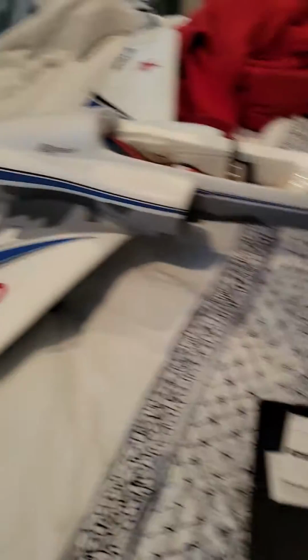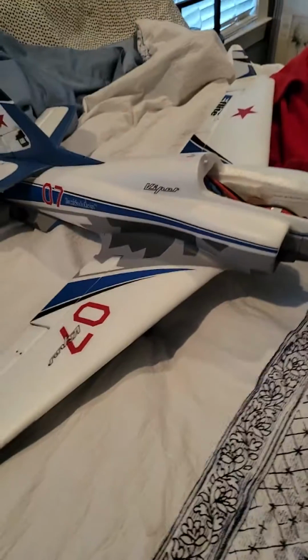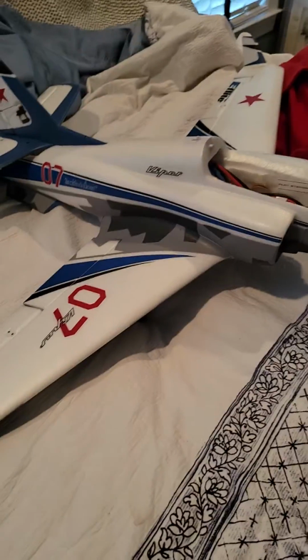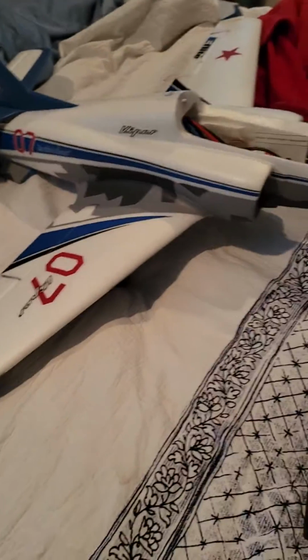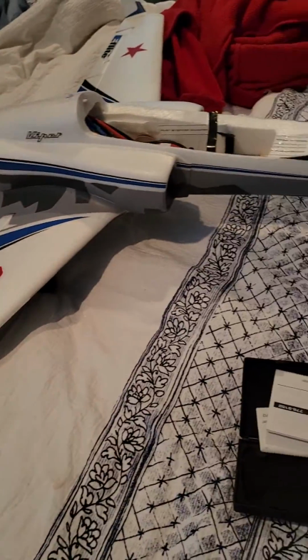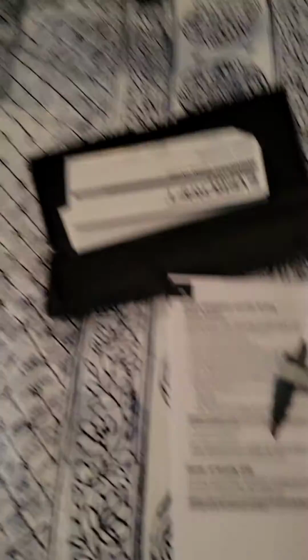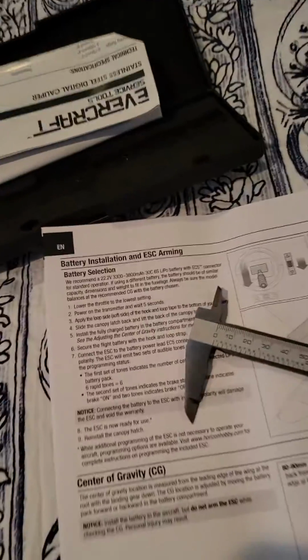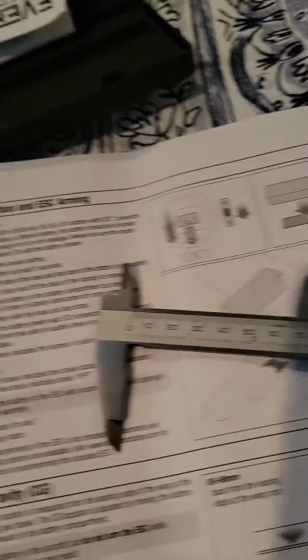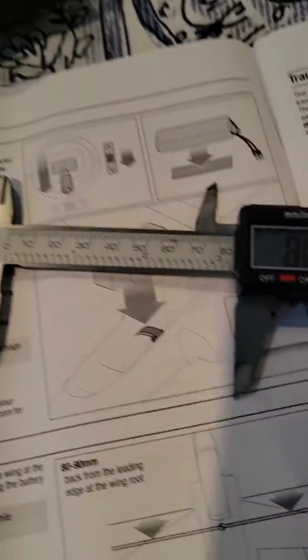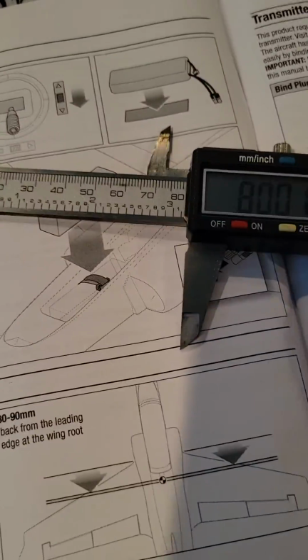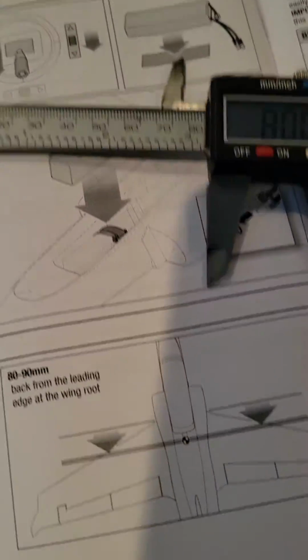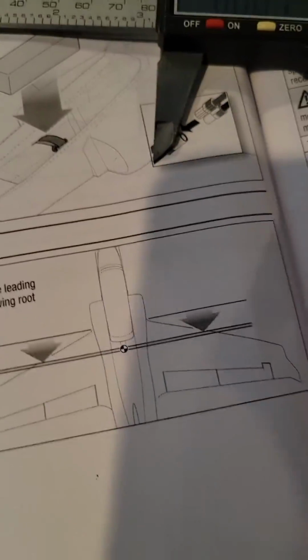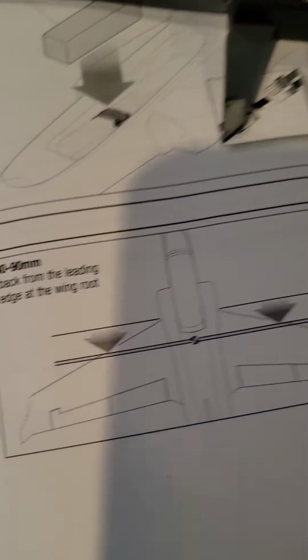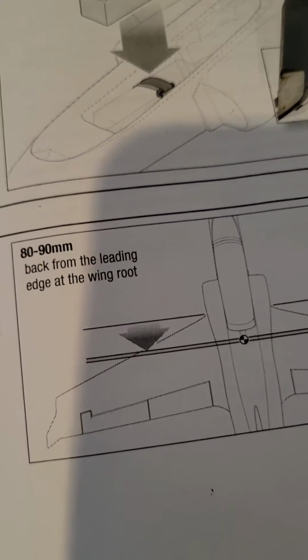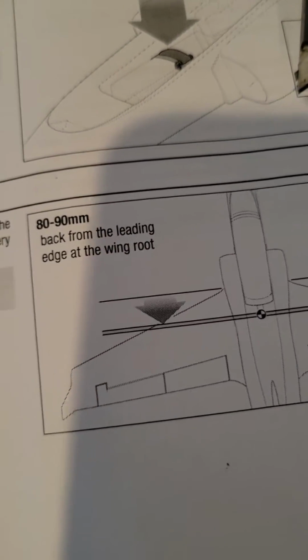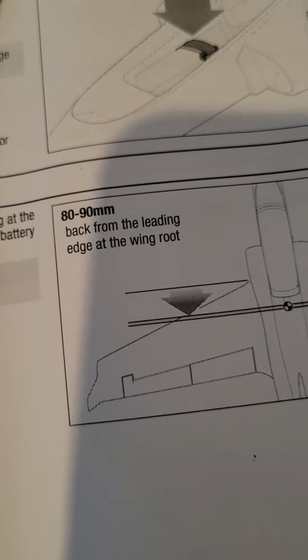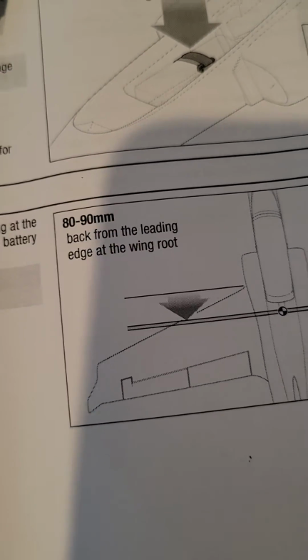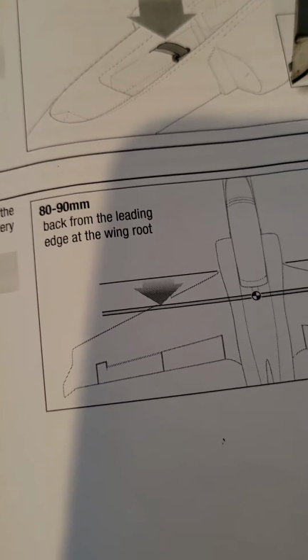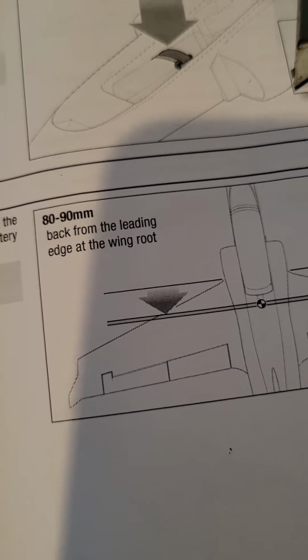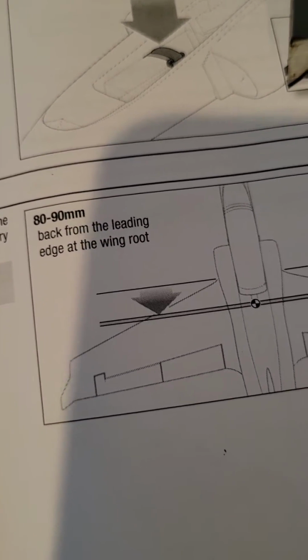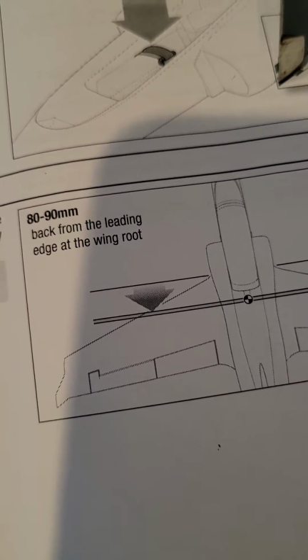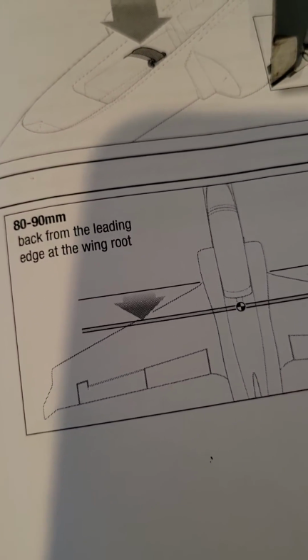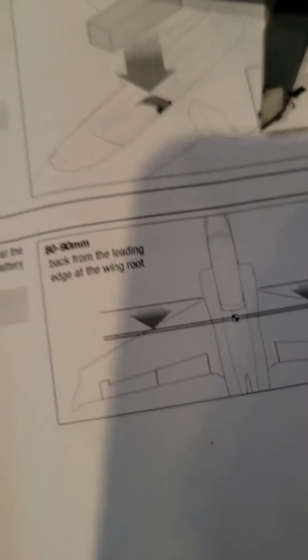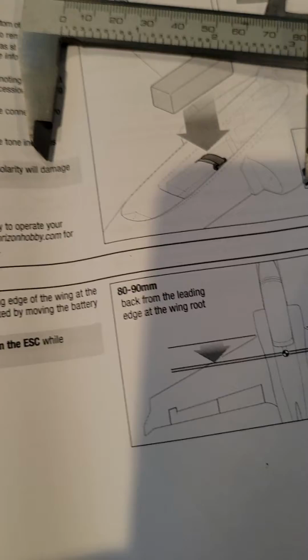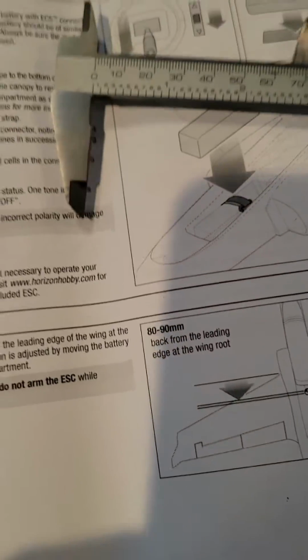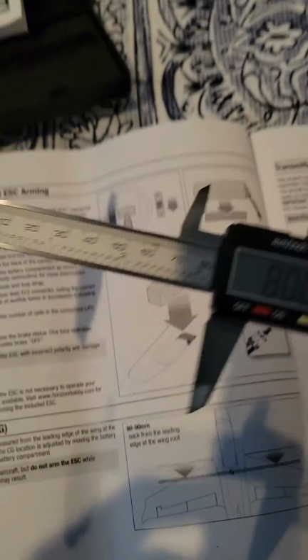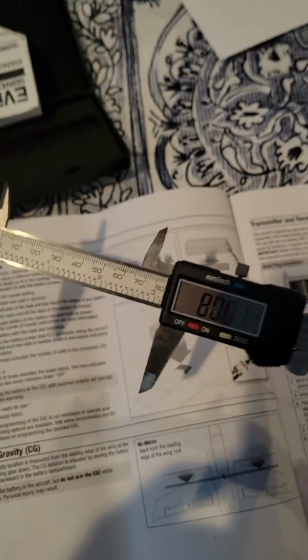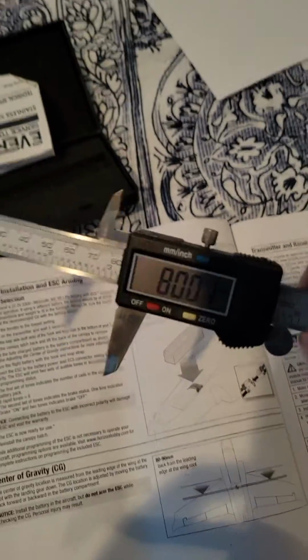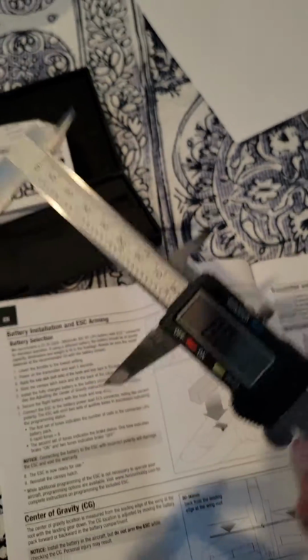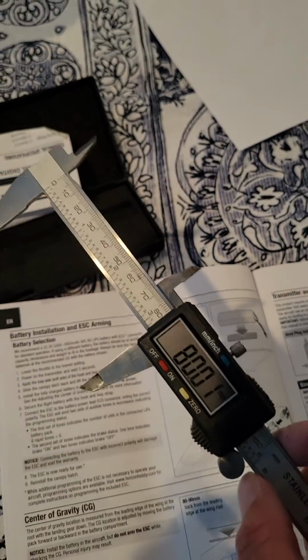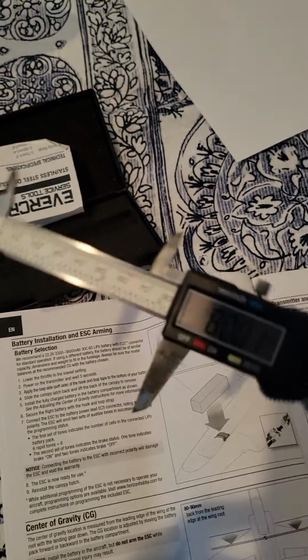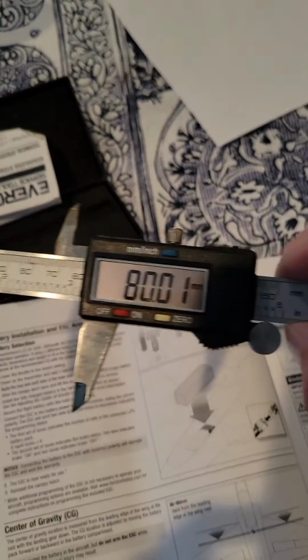Alright, my eFlight Viper — I just want to use that as the test bed. You go 80 to 90 millimeters back from the leading edge at the wing root. I've set this measuring device.